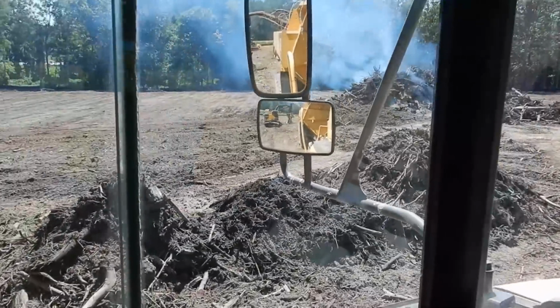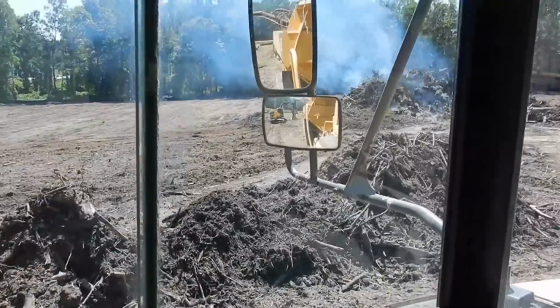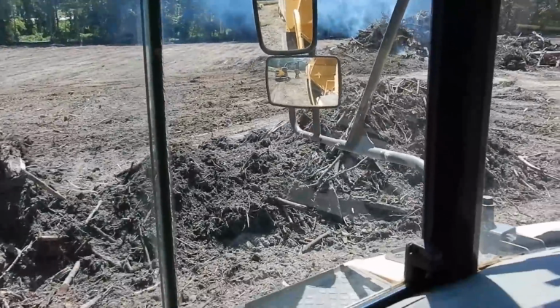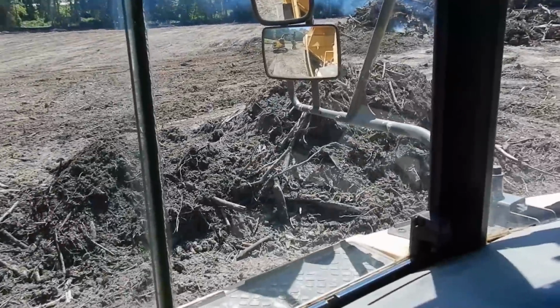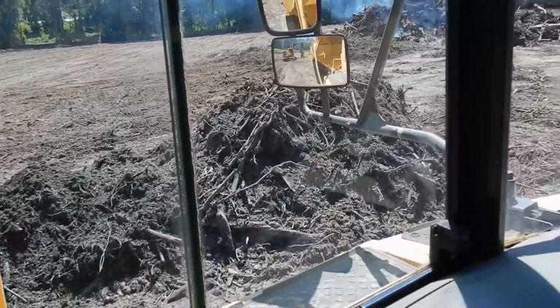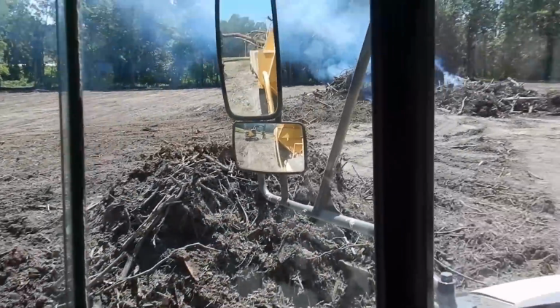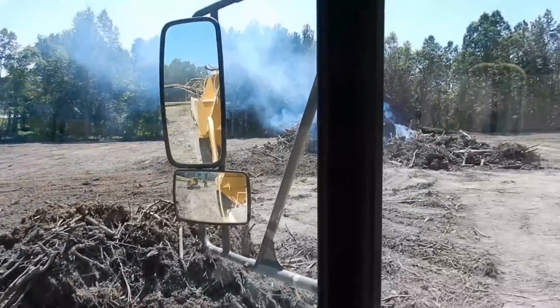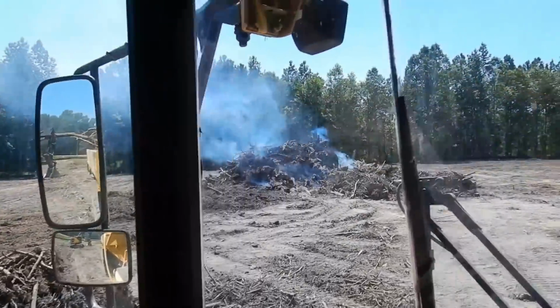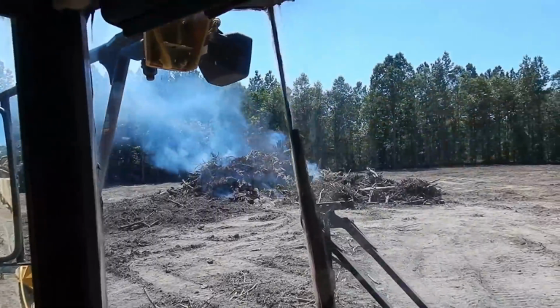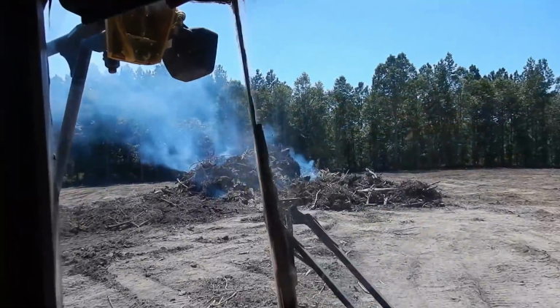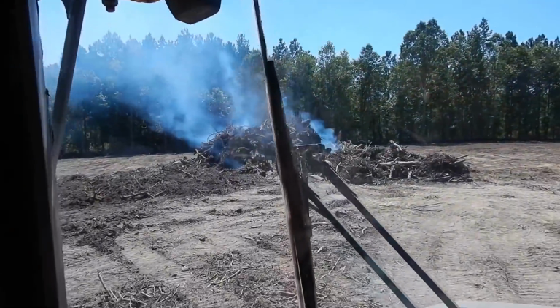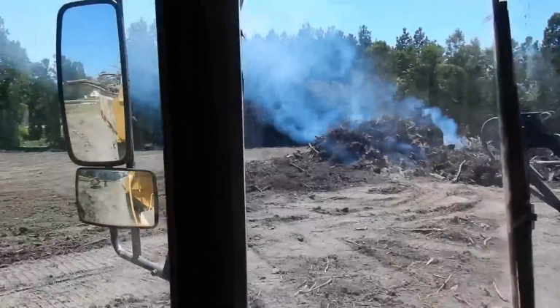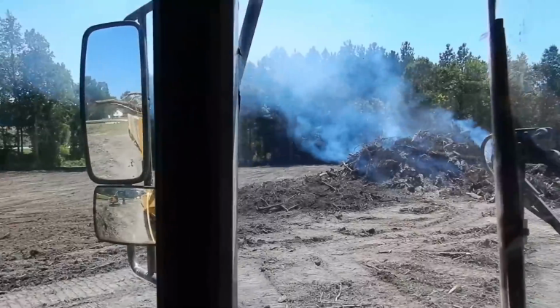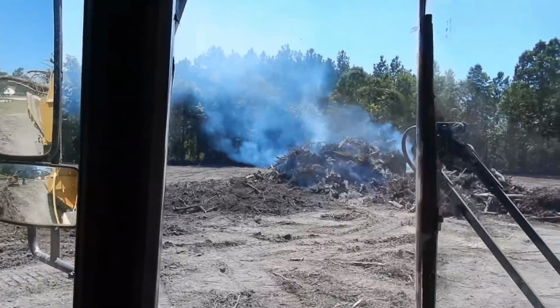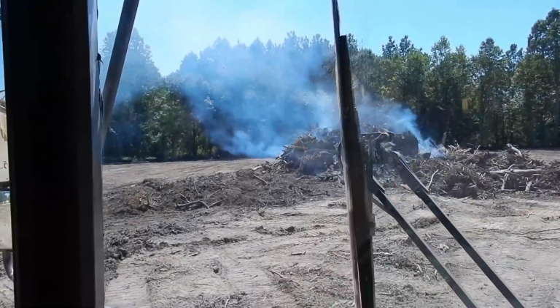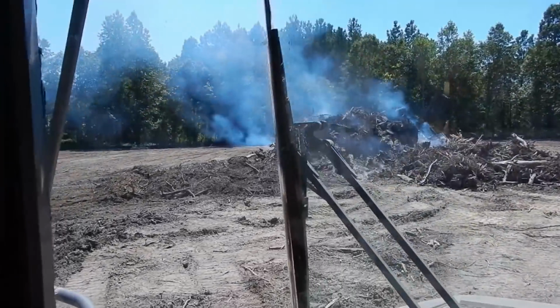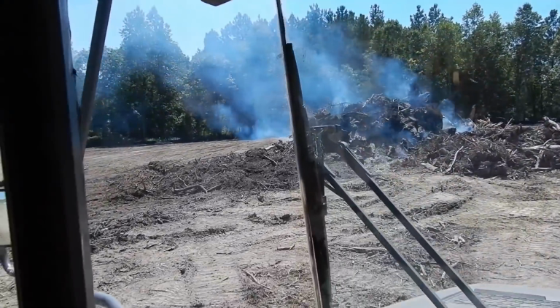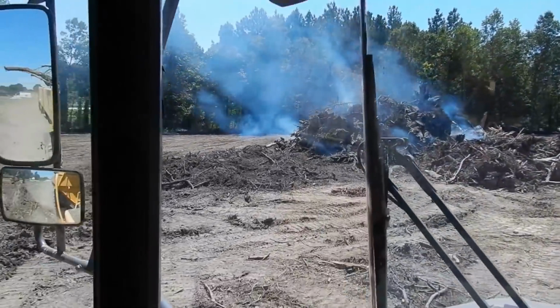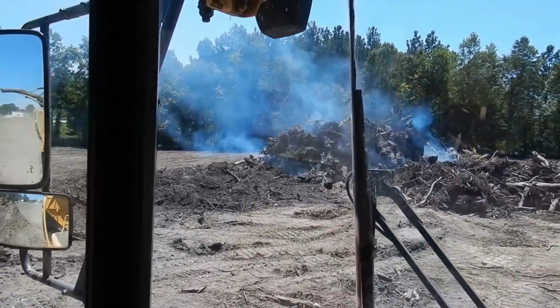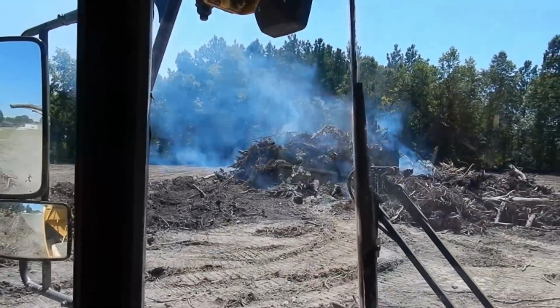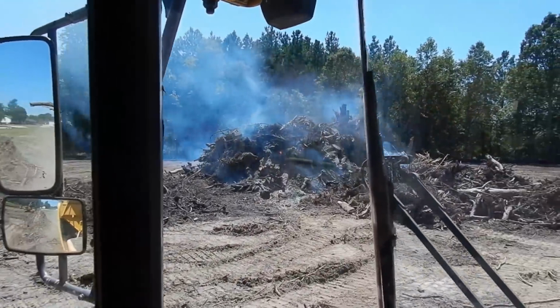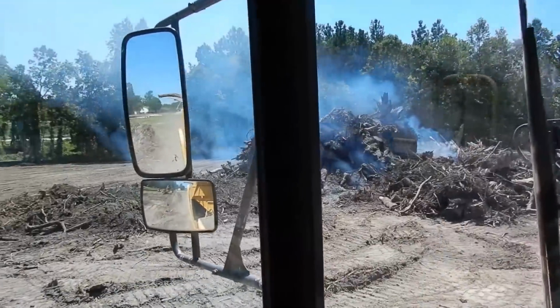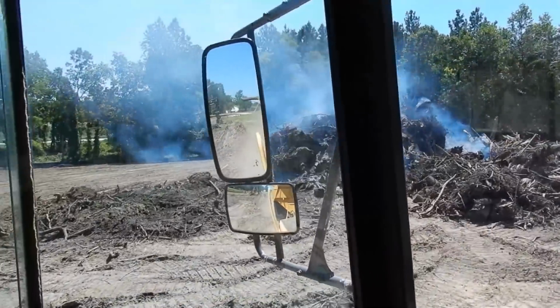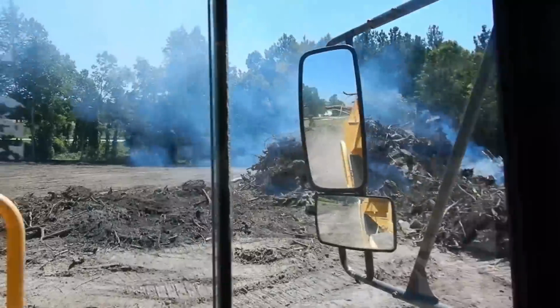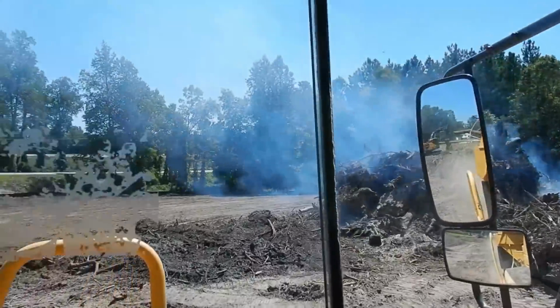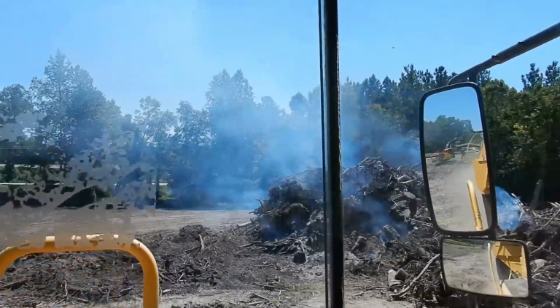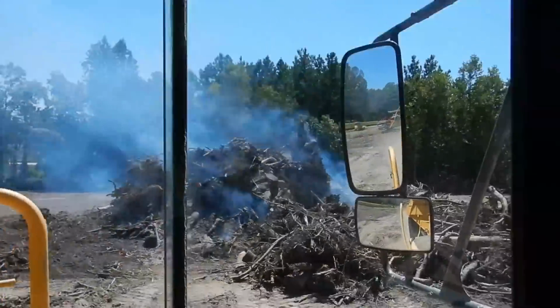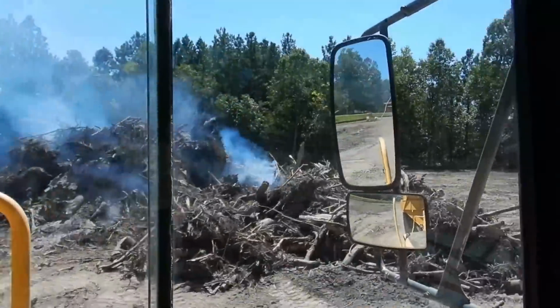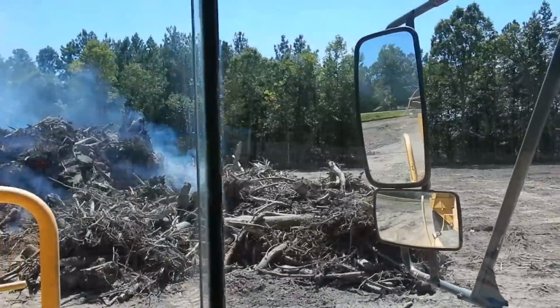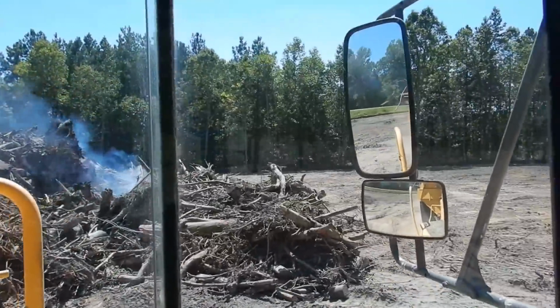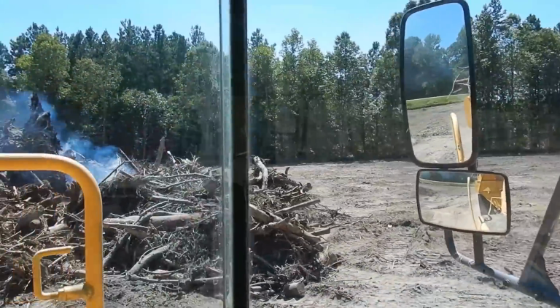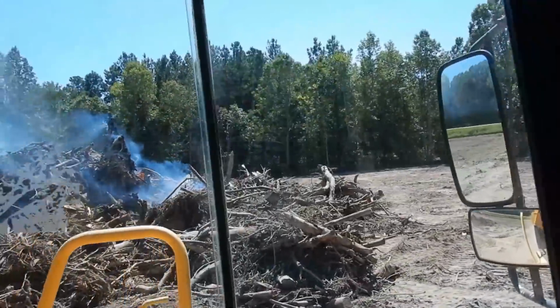I'll probably end up hauling a couple loads of this stuff over here and mixing it in with these ashes to cool it off. That stuff's pretty wet, so I'll dump it in there.